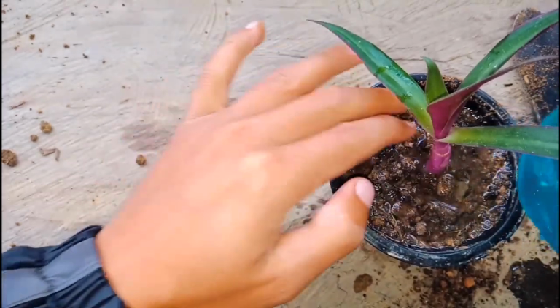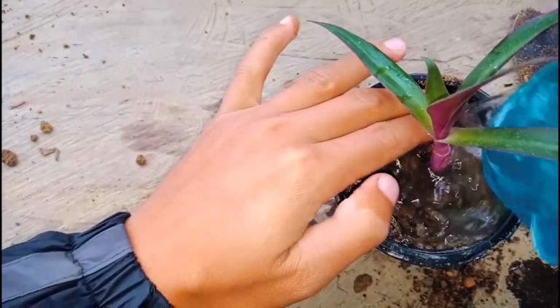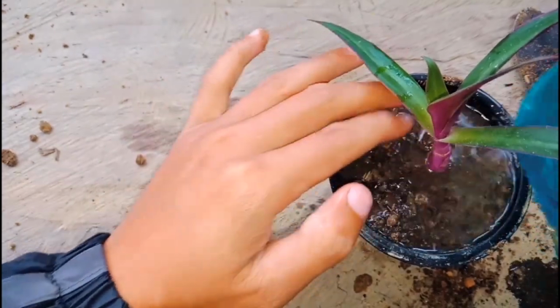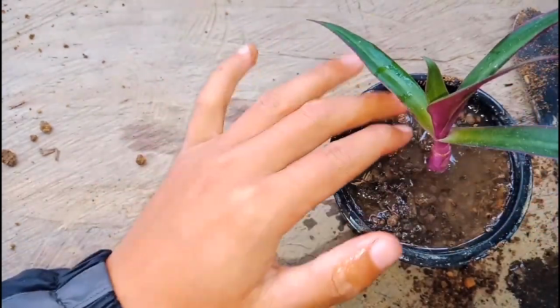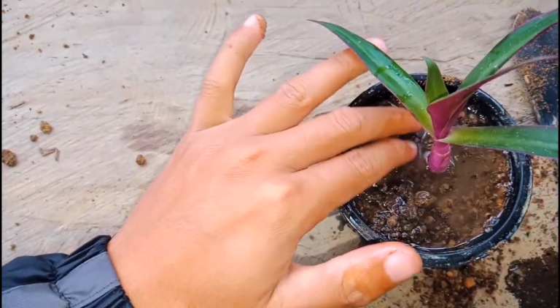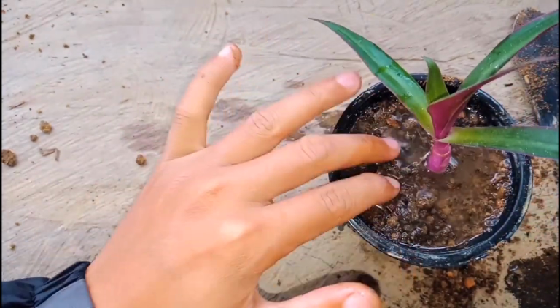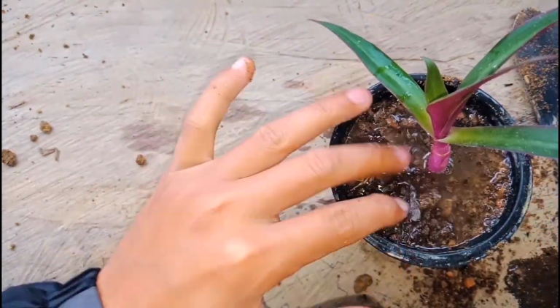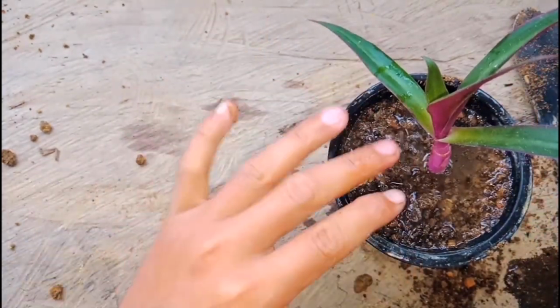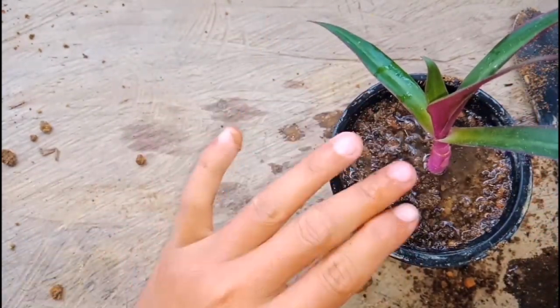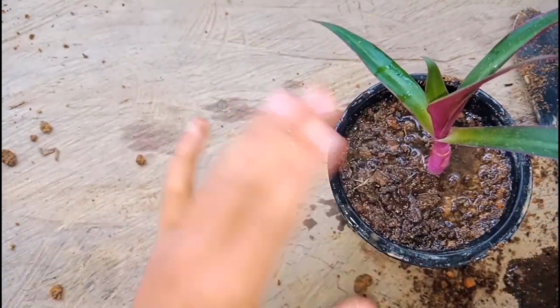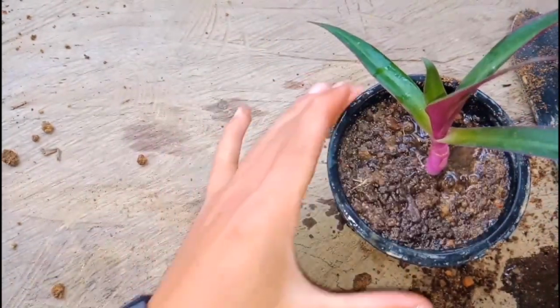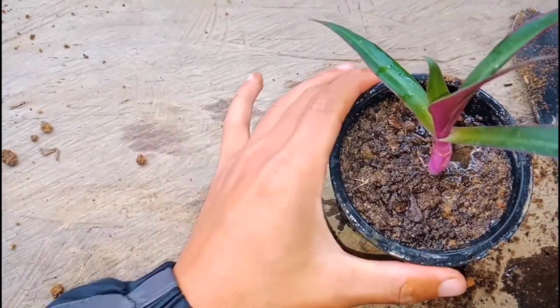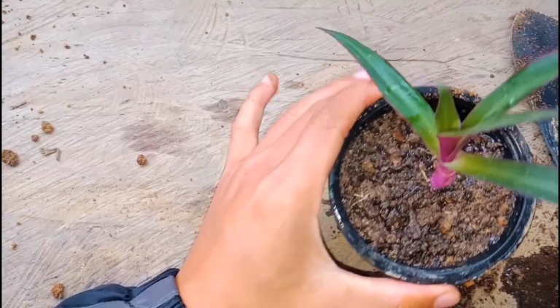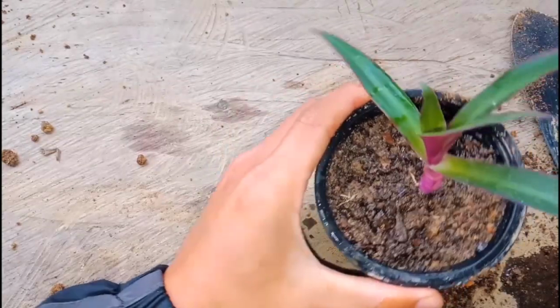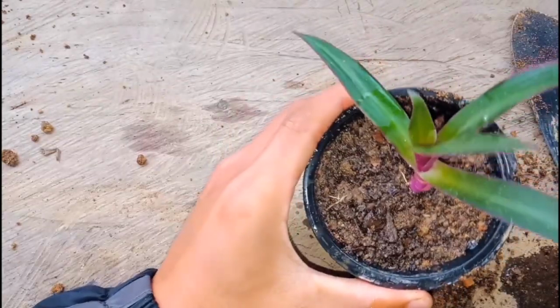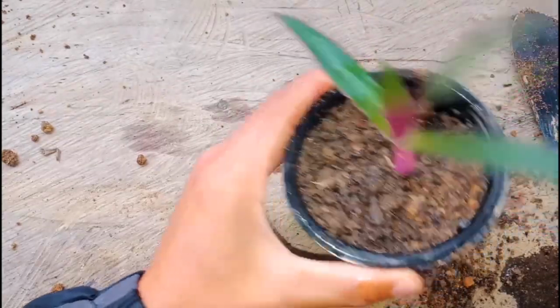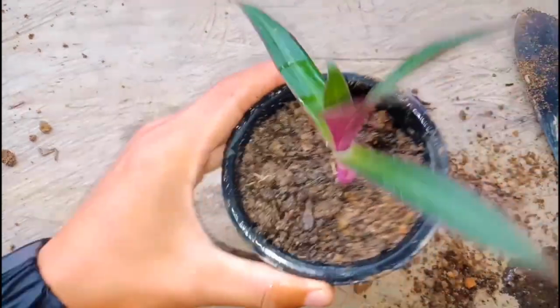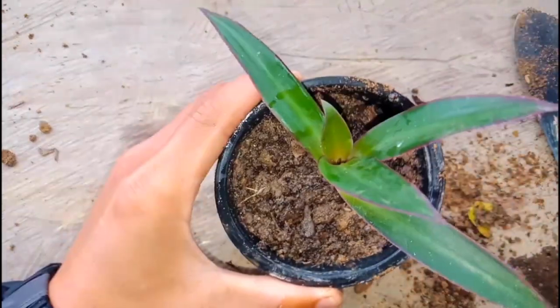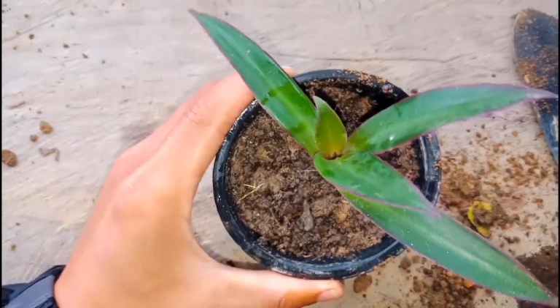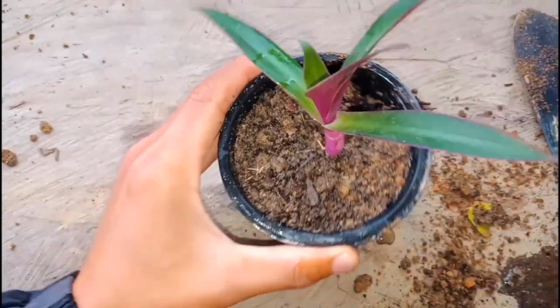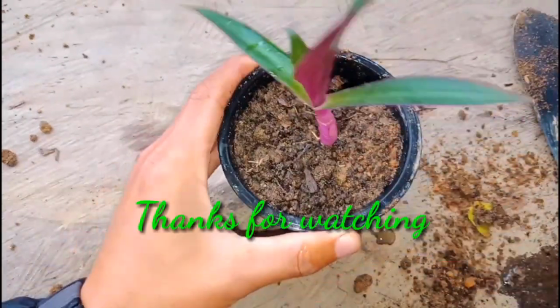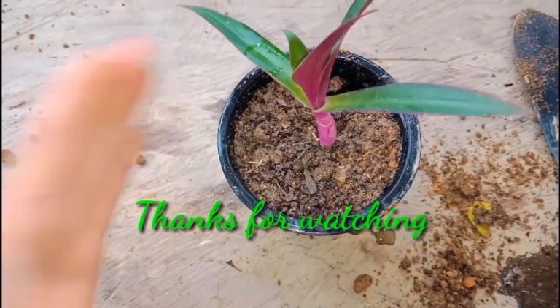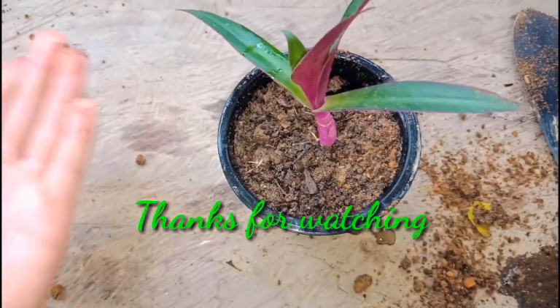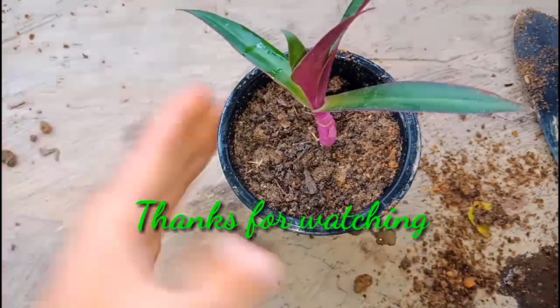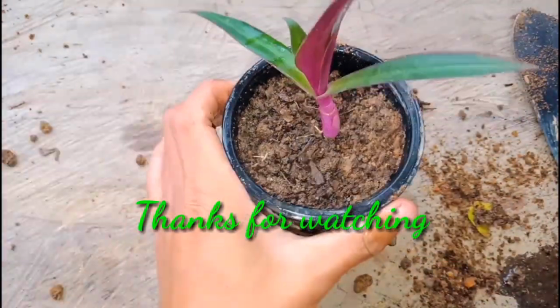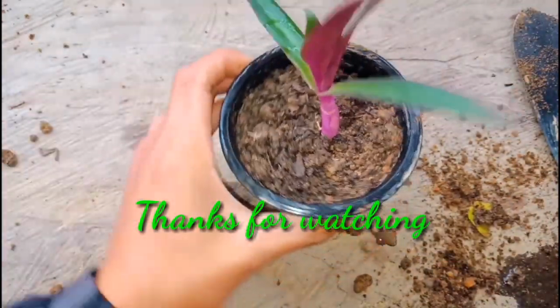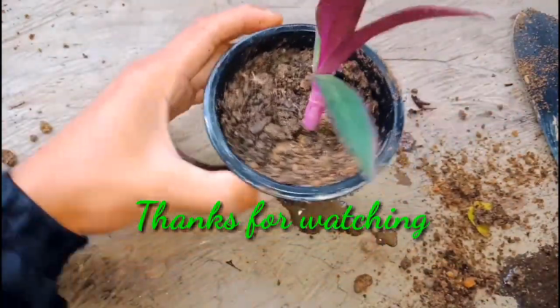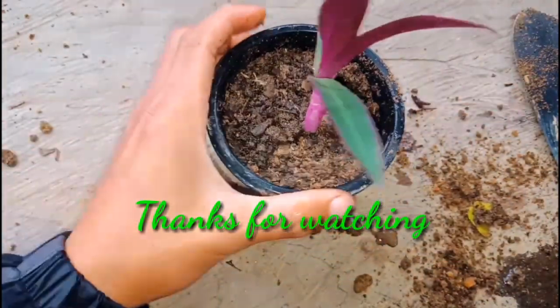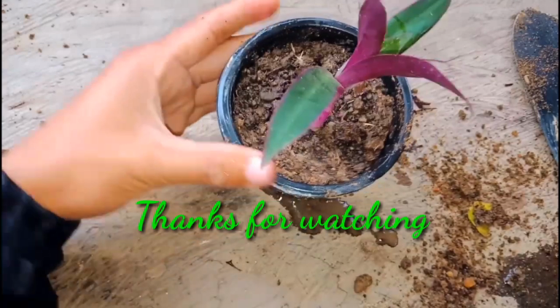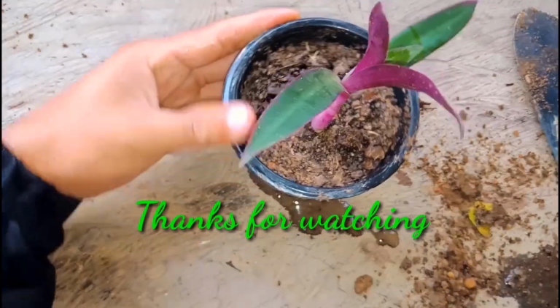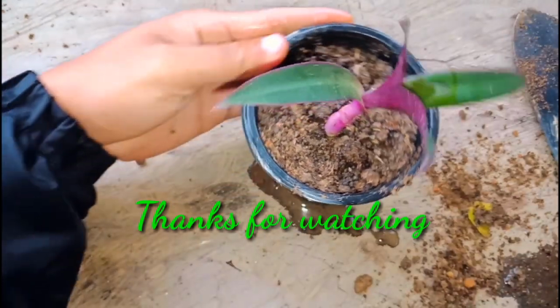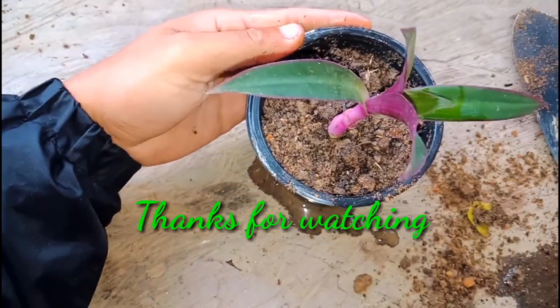The drainage is good — let's check it out. This is how you plant Rio cuttings. Thank you for watching, take care, bye!